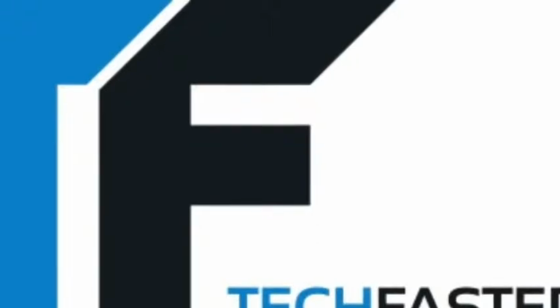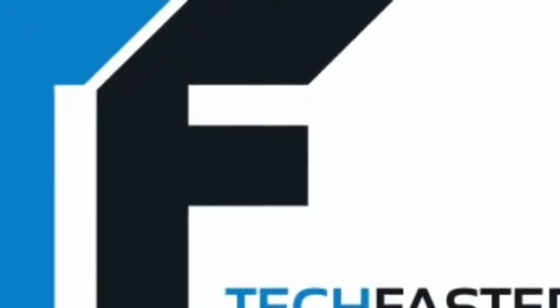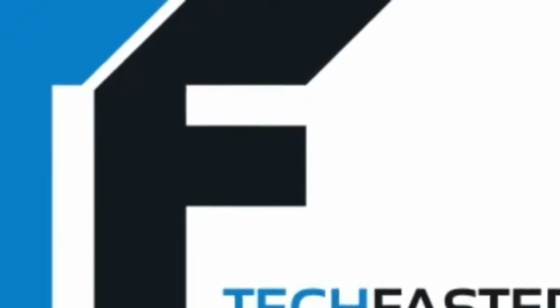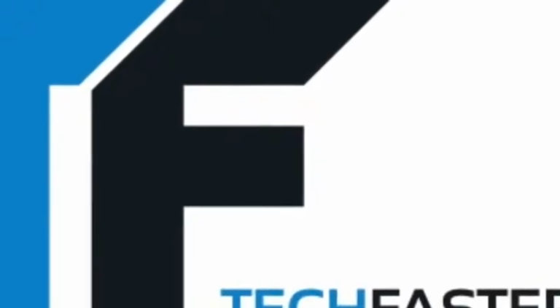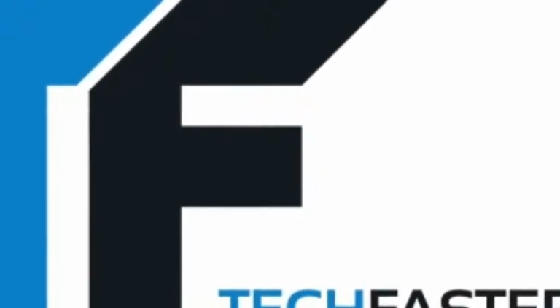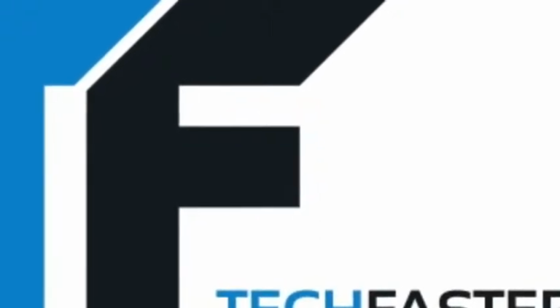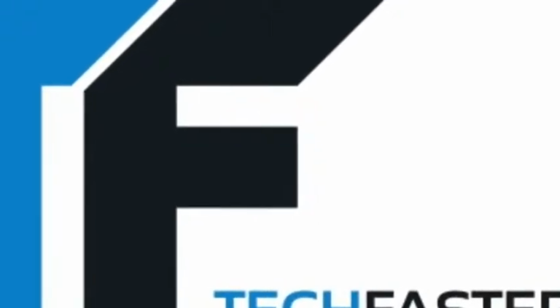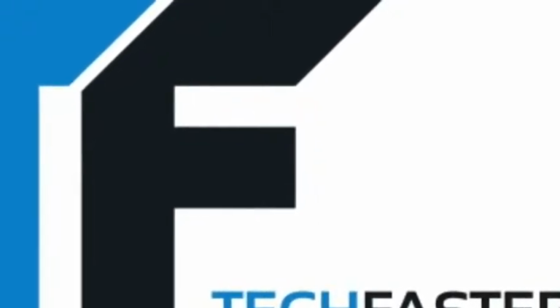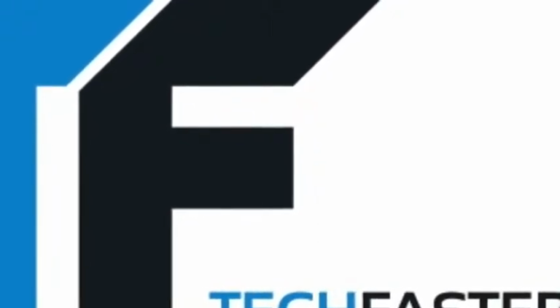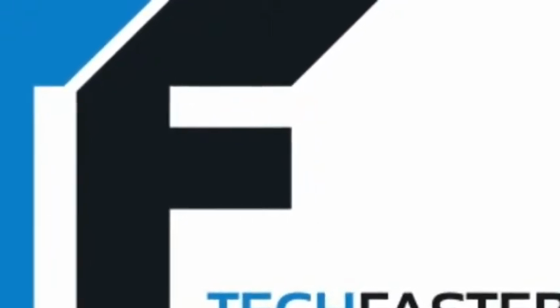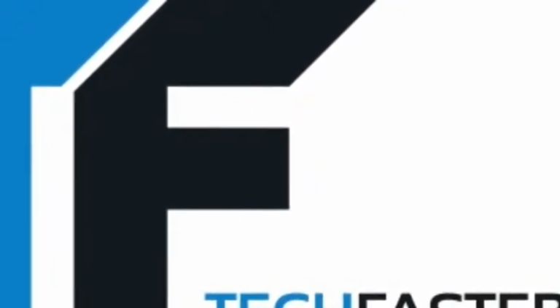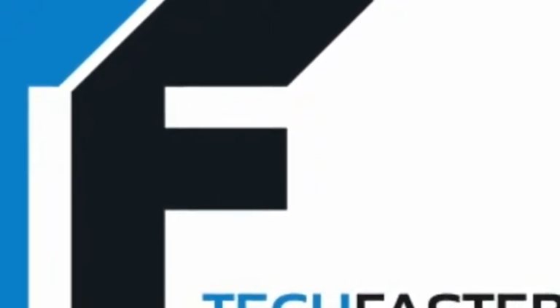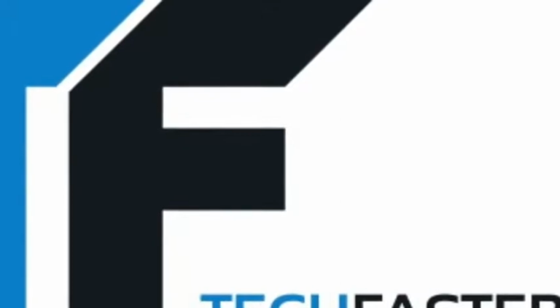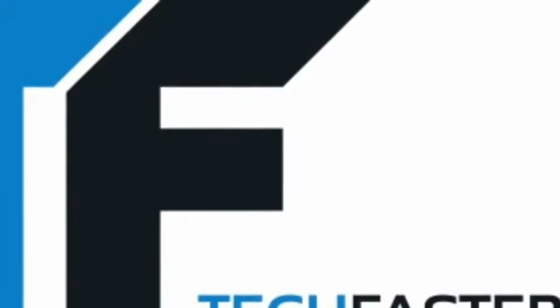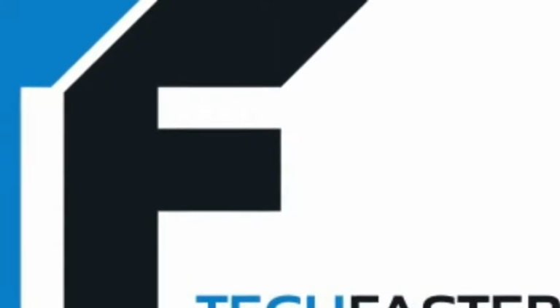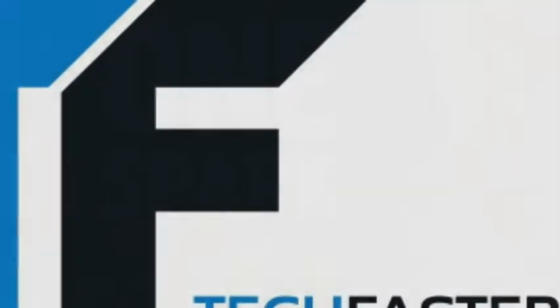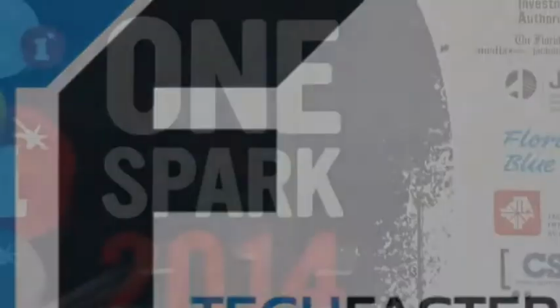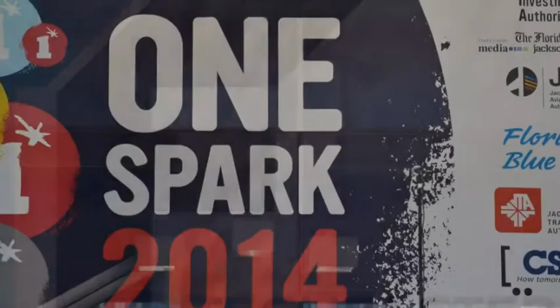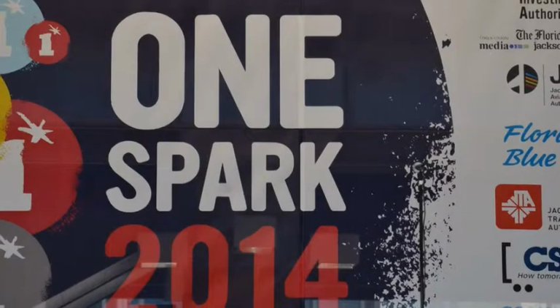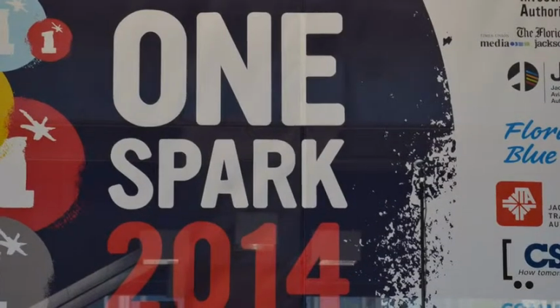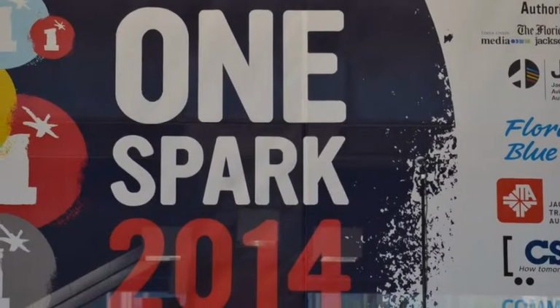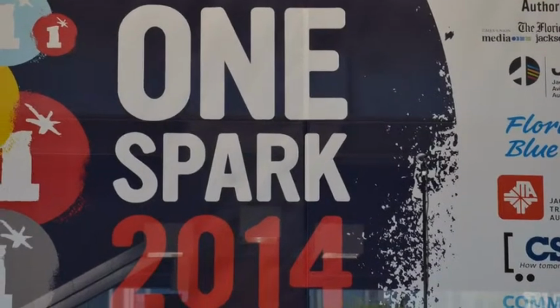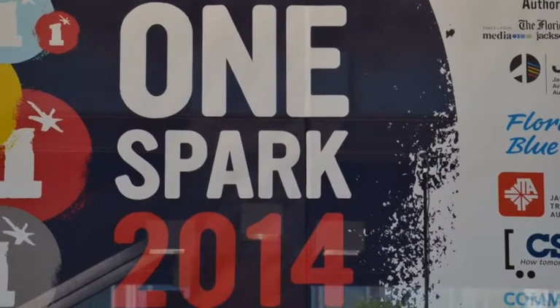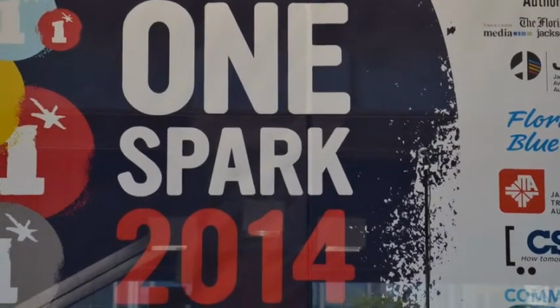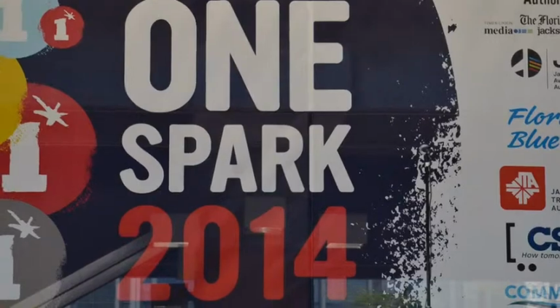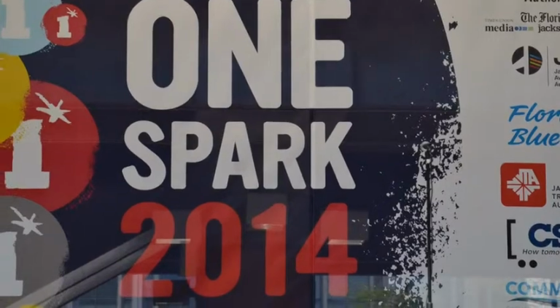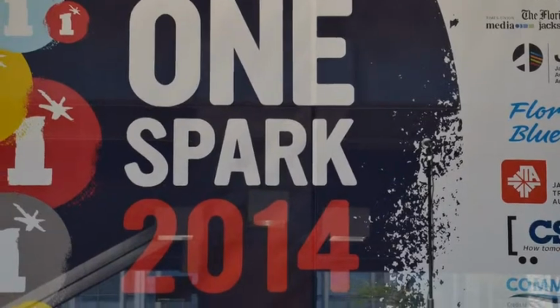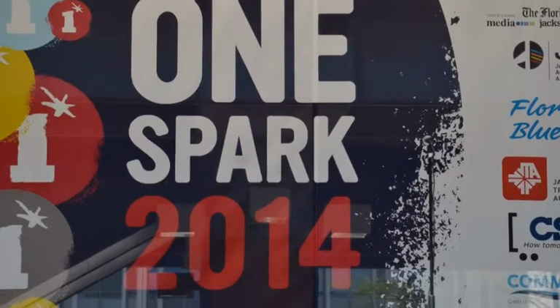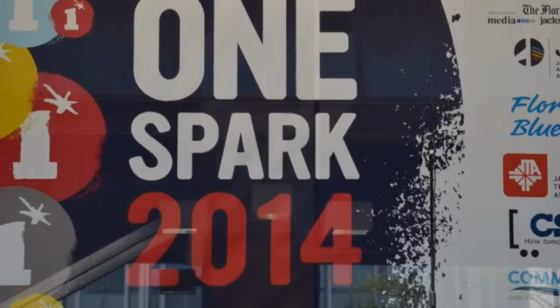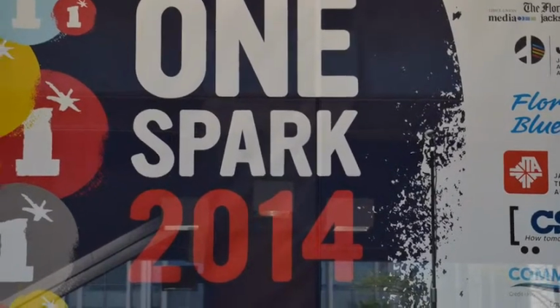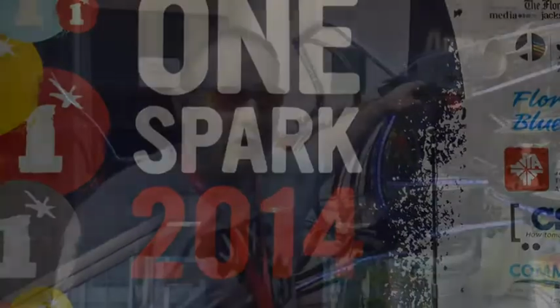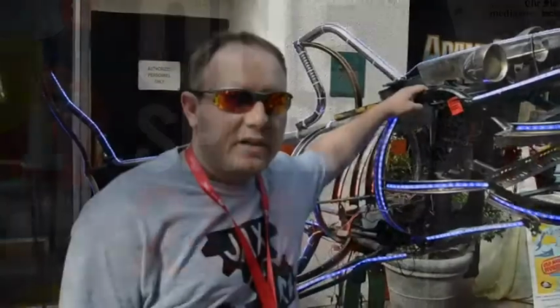There's something igniting in Jacksonville, Florida — the world's crowdfunding festival, OneSpark. Here's another creator video brought to you by Ubixi. Download Ubixi to meet people around you. And LocalticketSales.com, your guide to what's local.